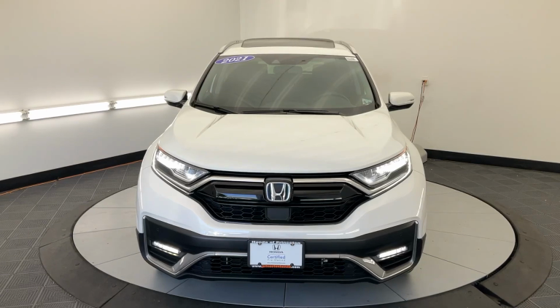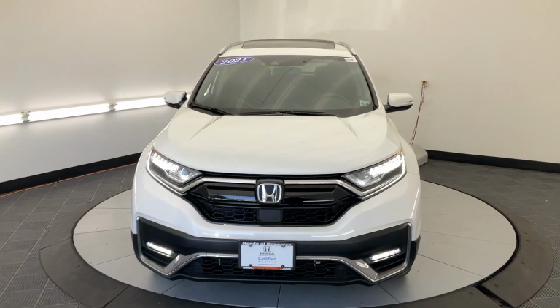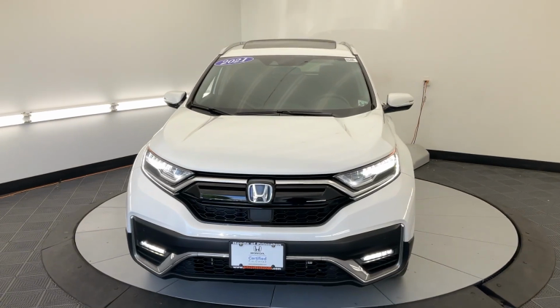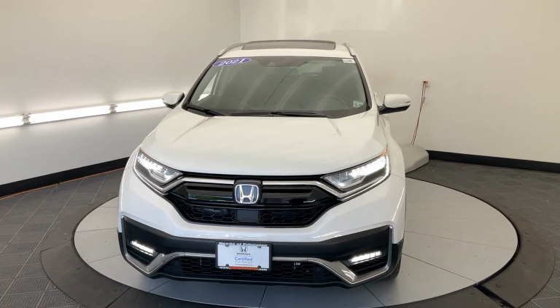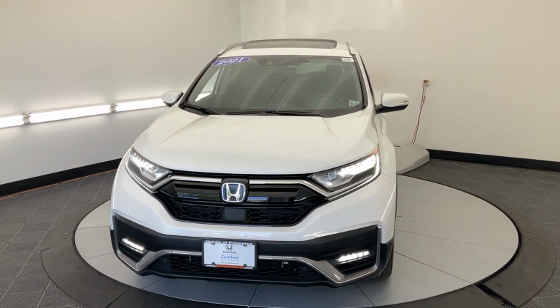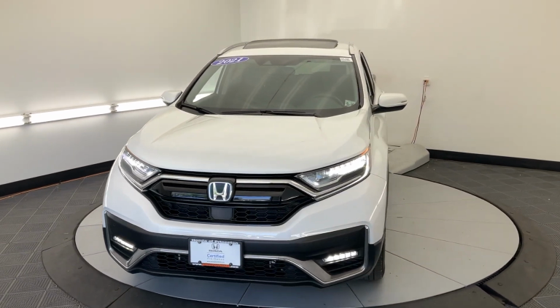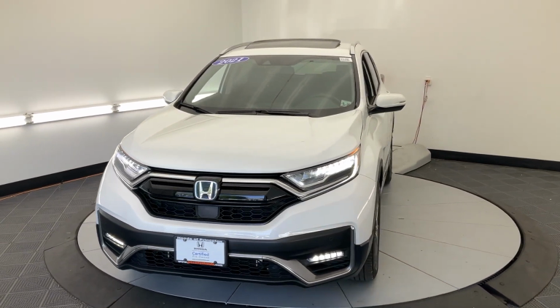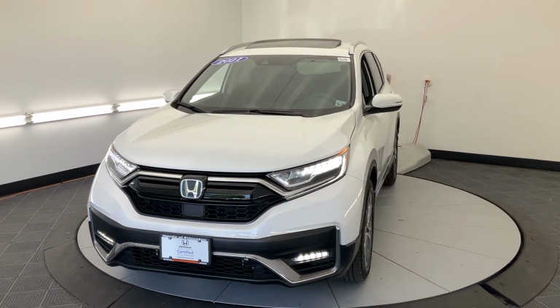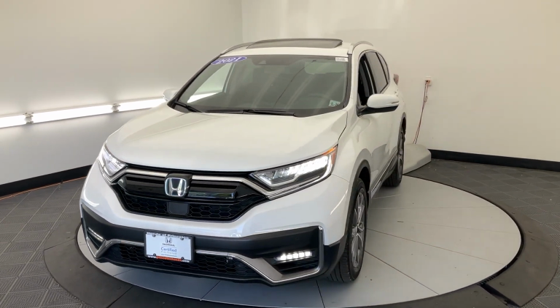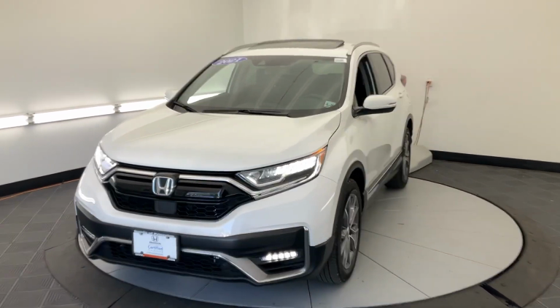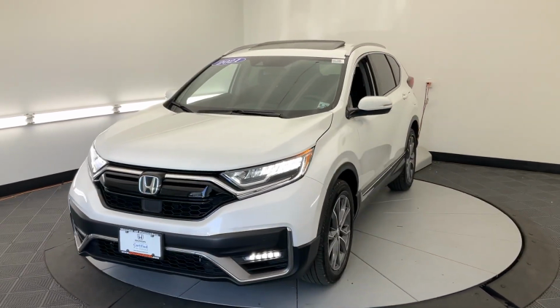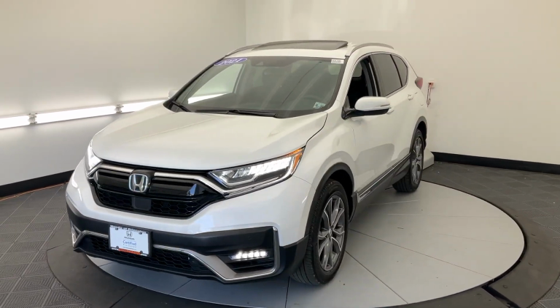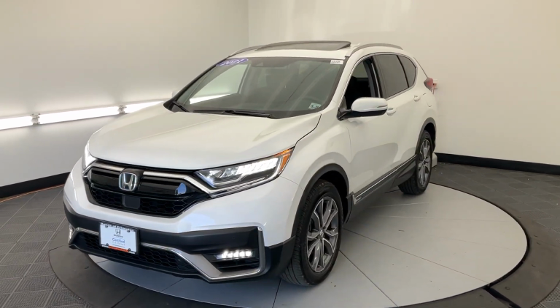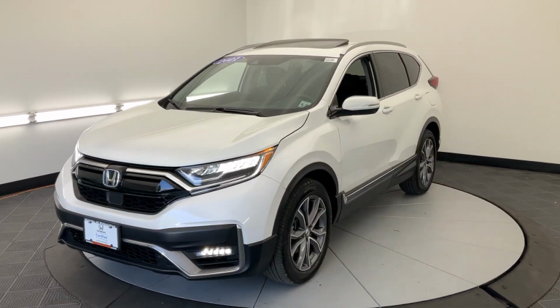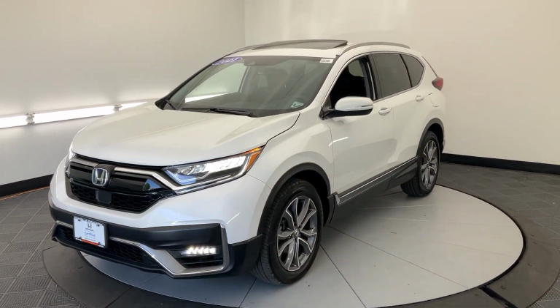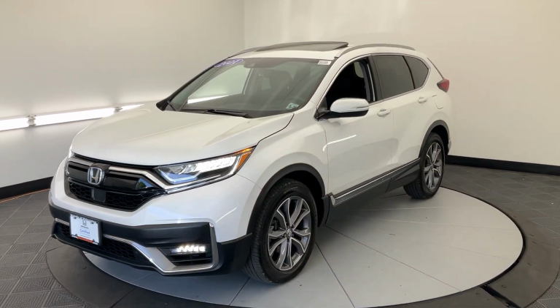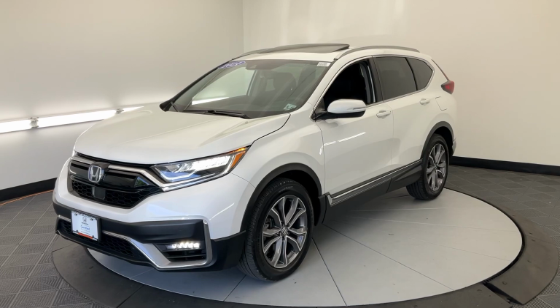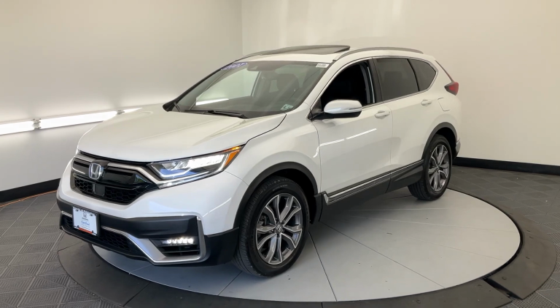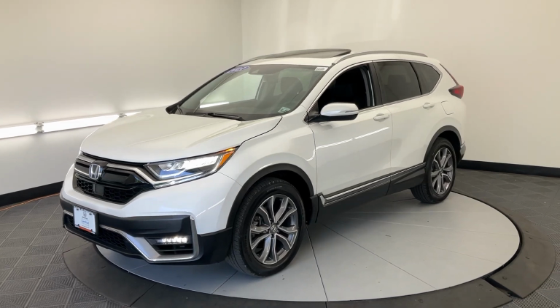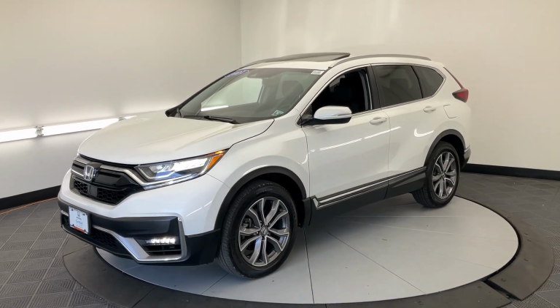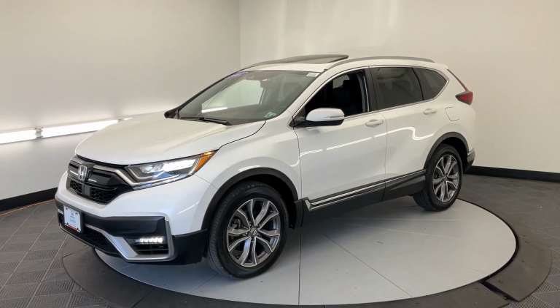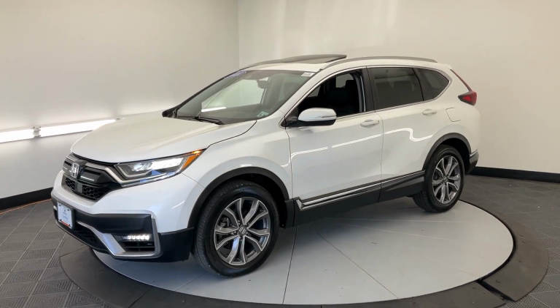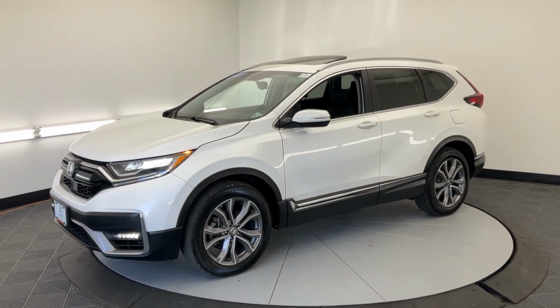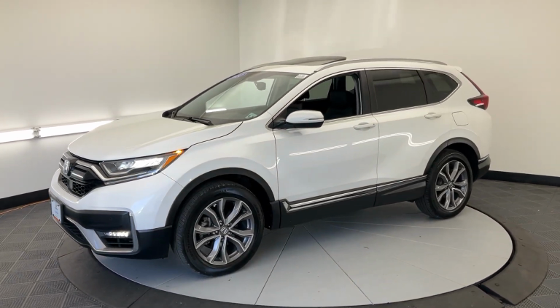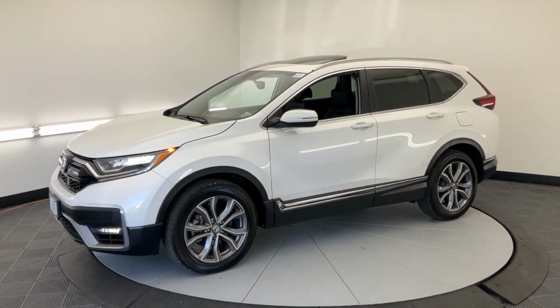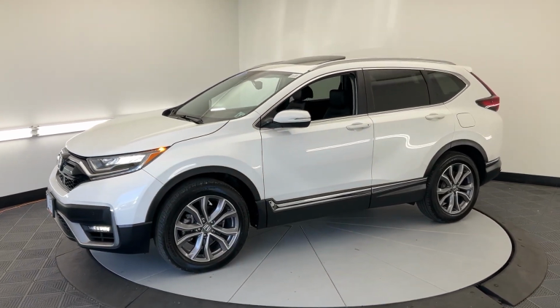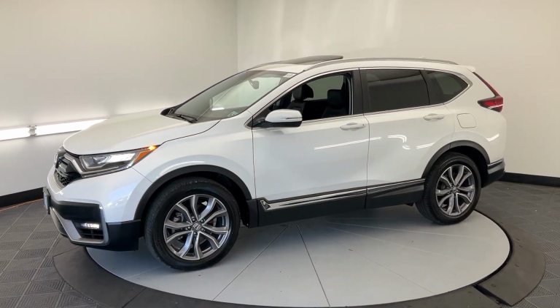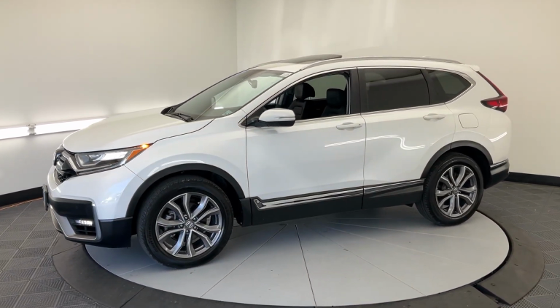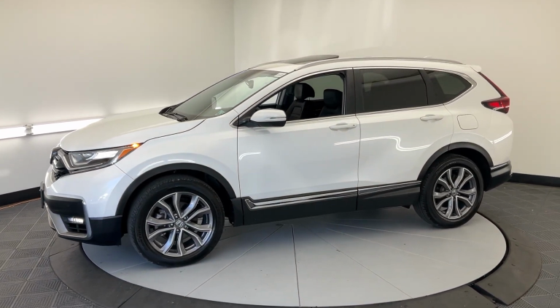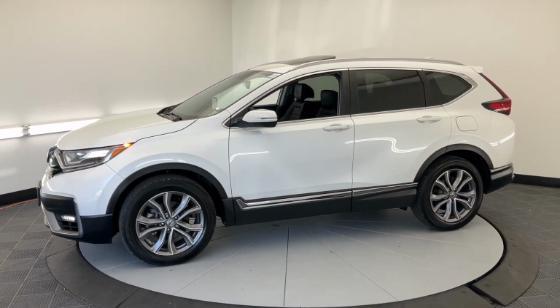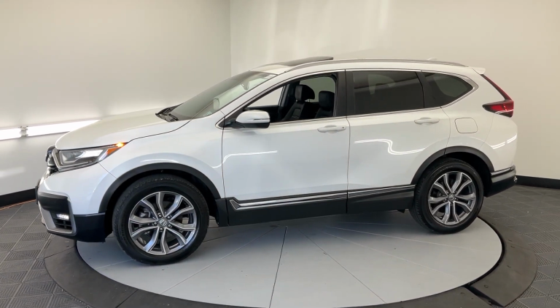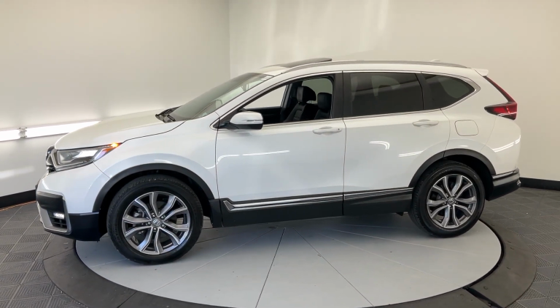Get acquainted with the 2021 Honda CR-V Hybrid. With less than 30,000 miles on the odometer, this vehicle provides excellent value.